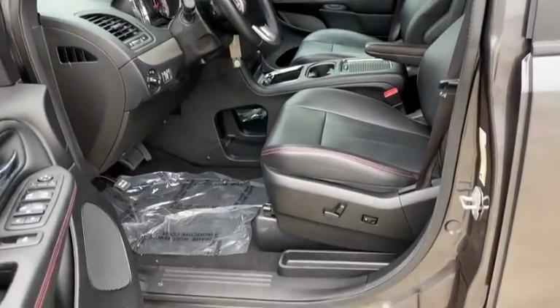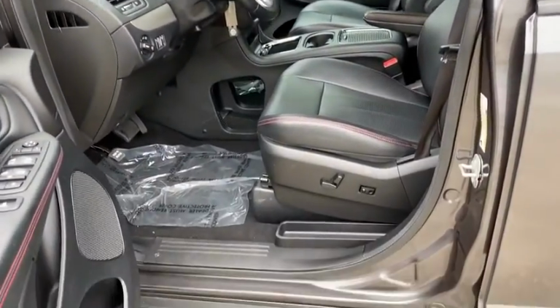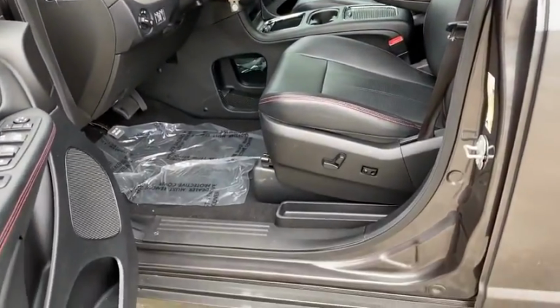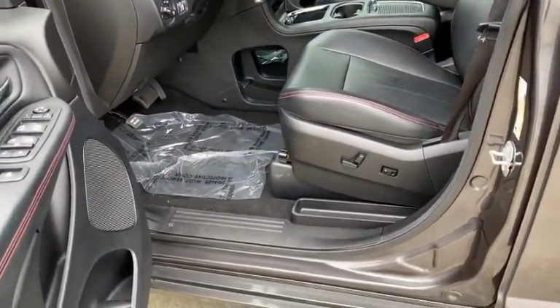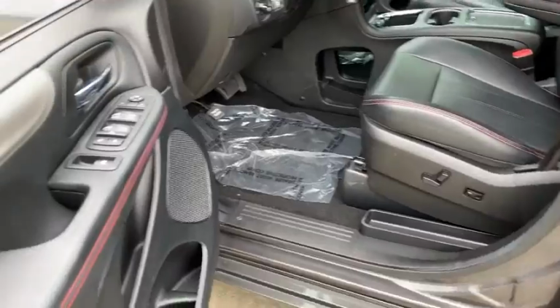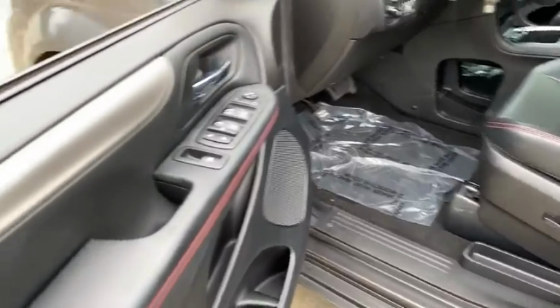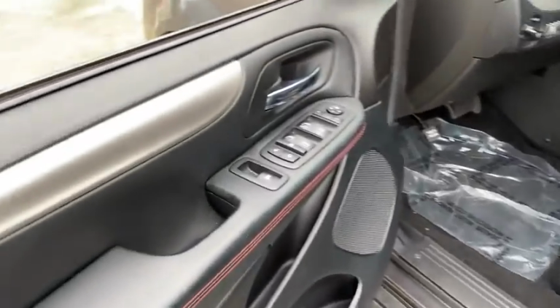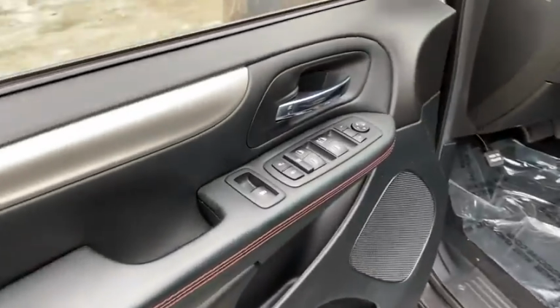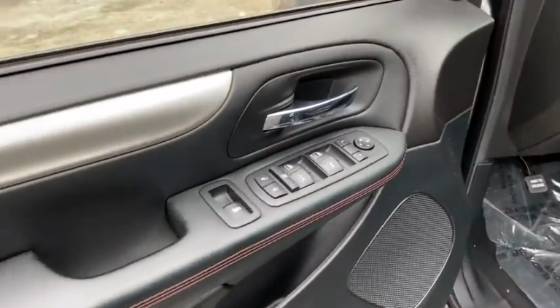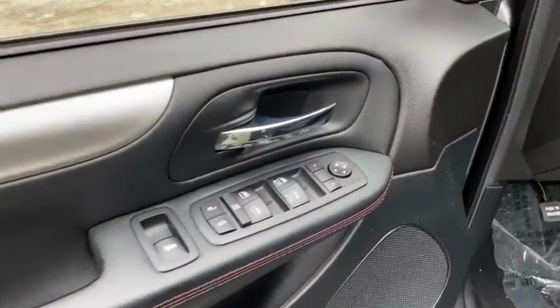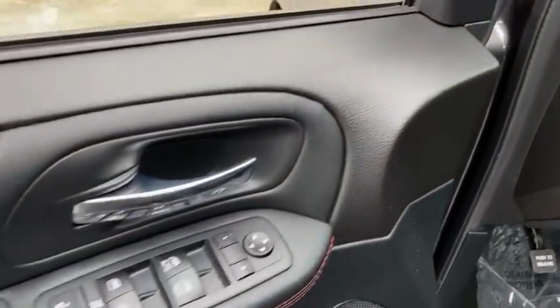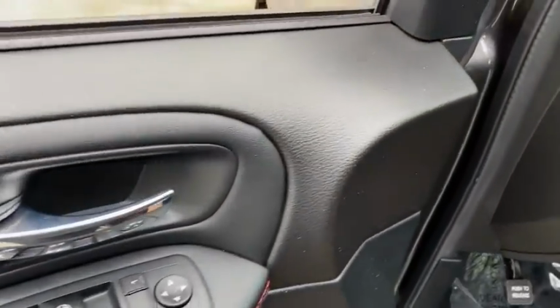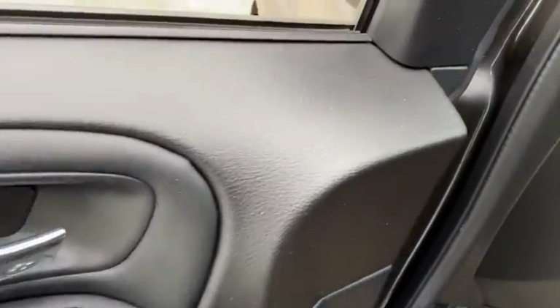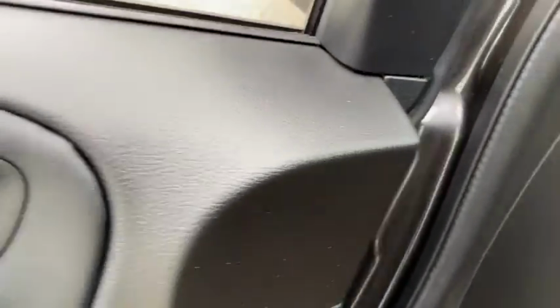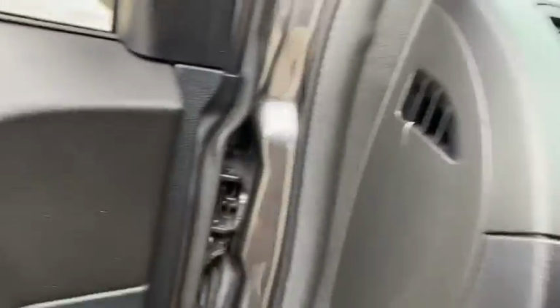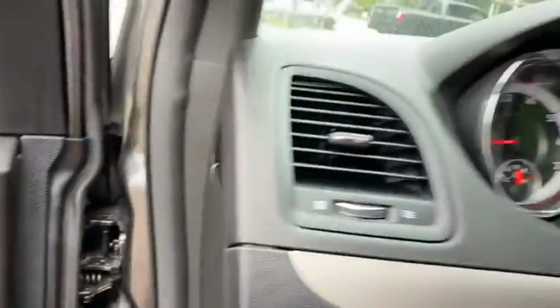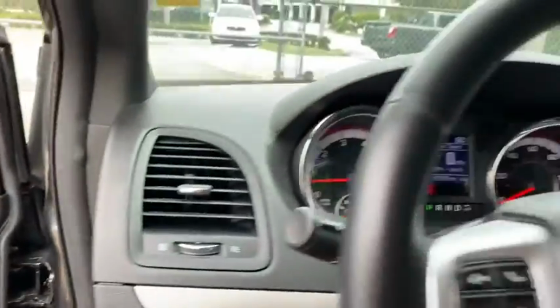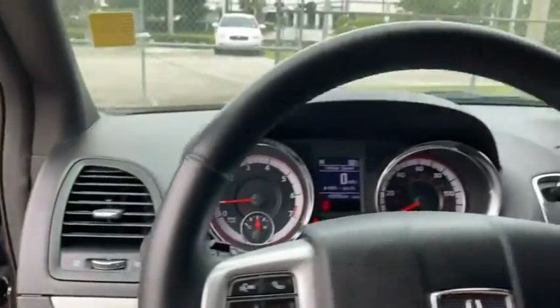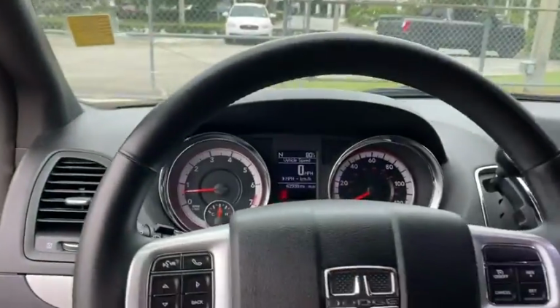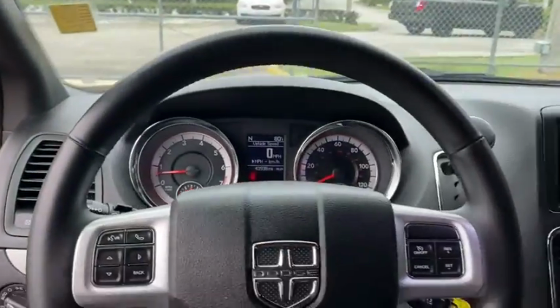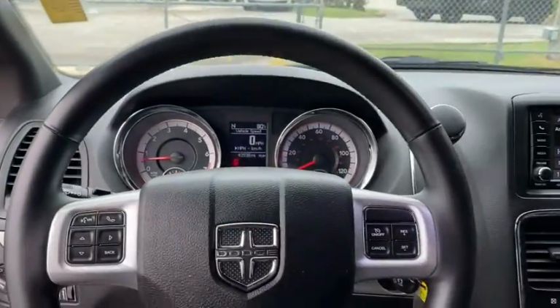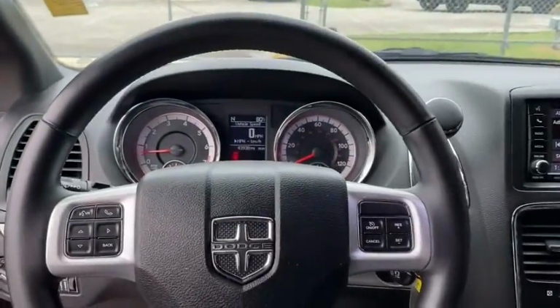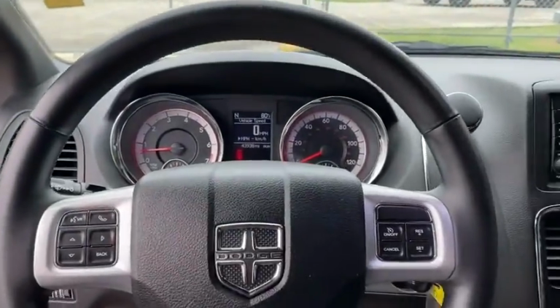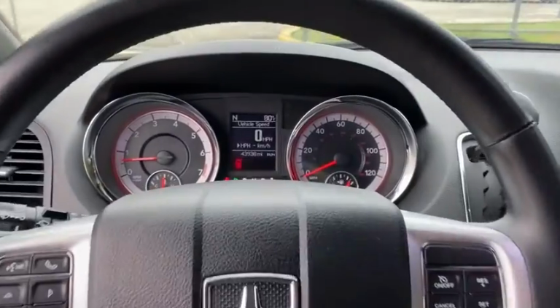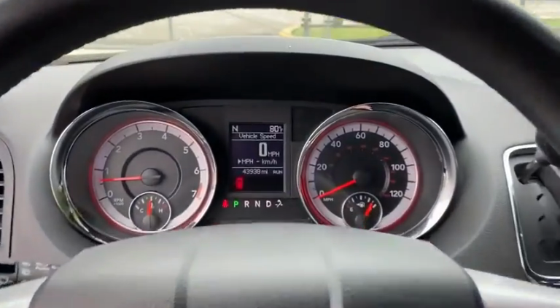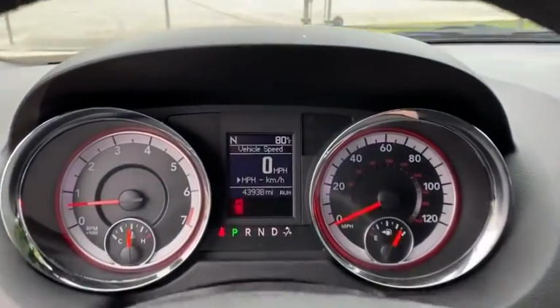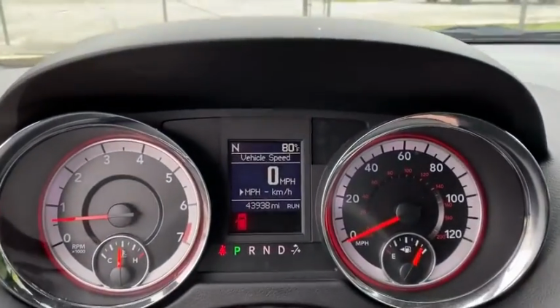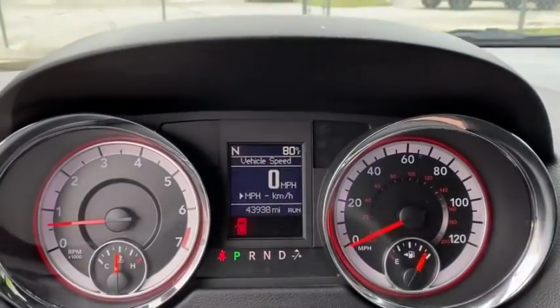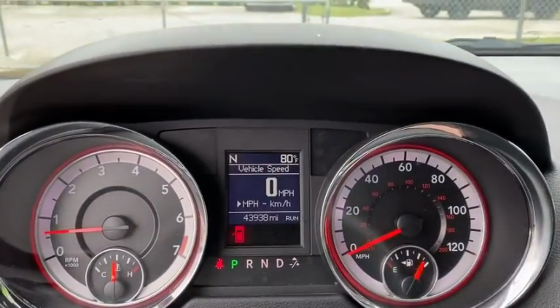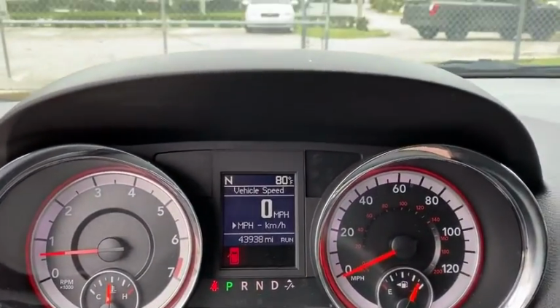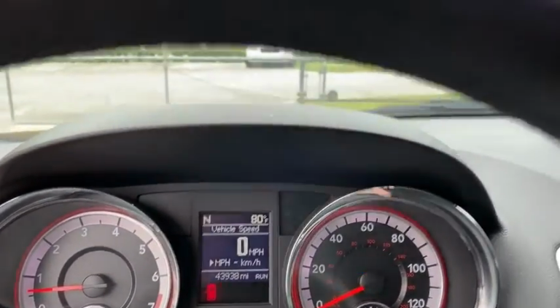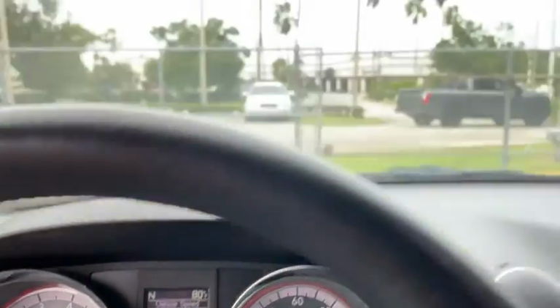Steering wheel audio control, traction control, stability control, power passenger seat, keyless entry, remote engine start, navigation system.